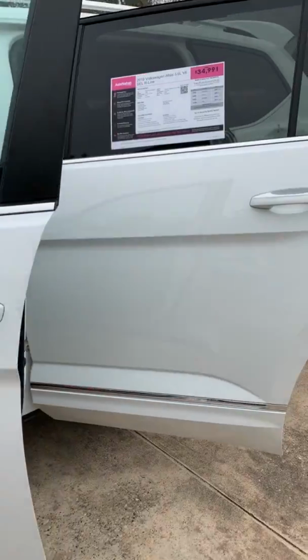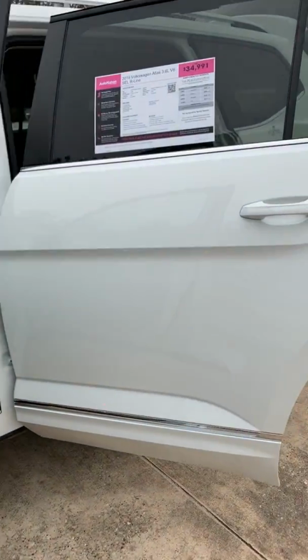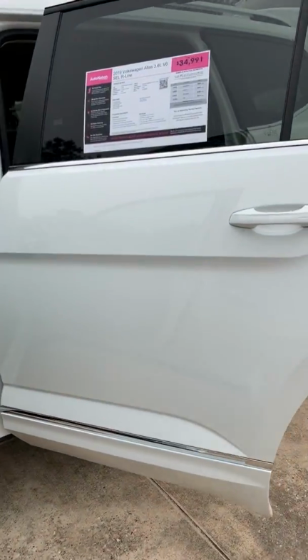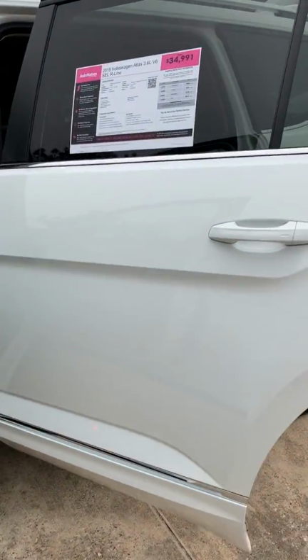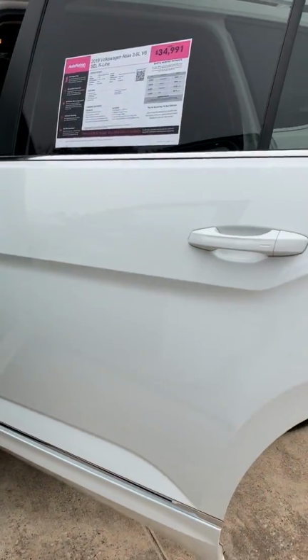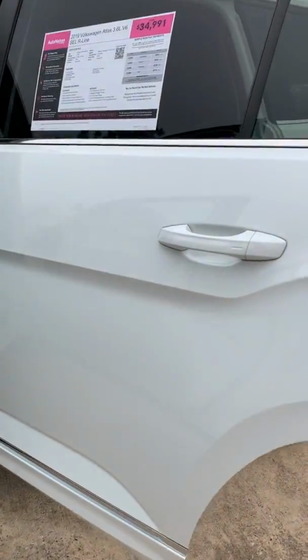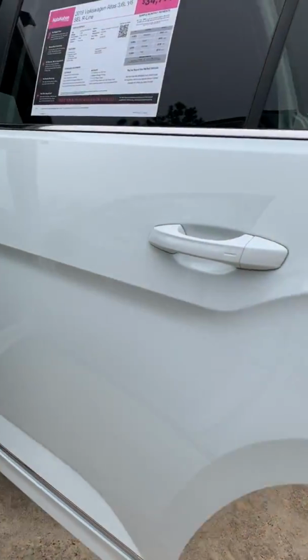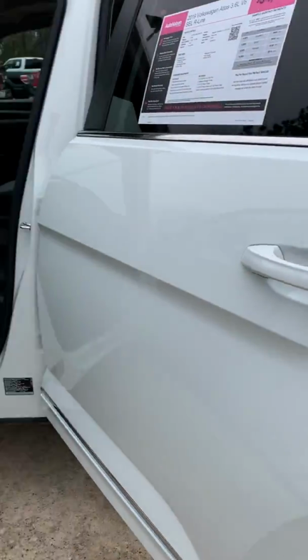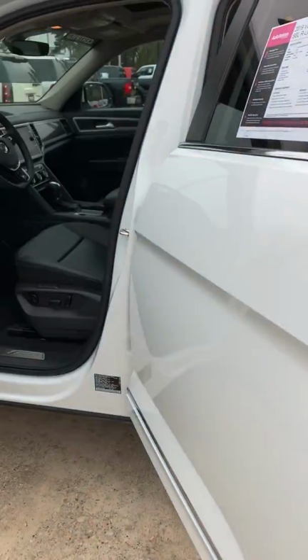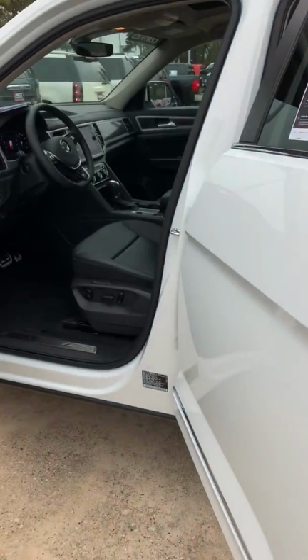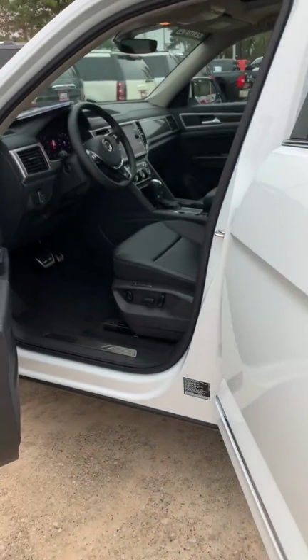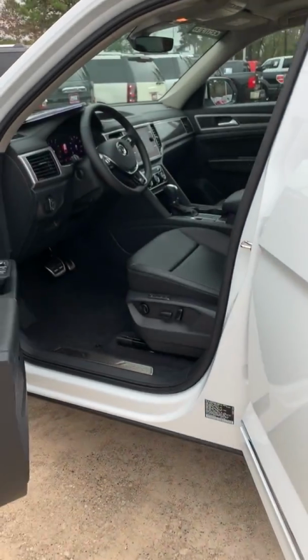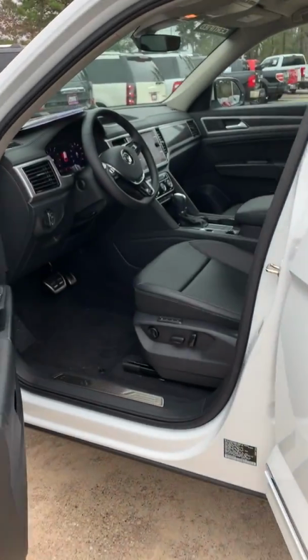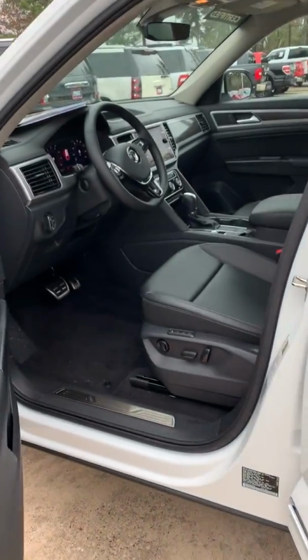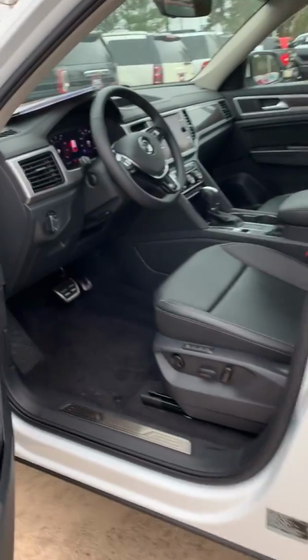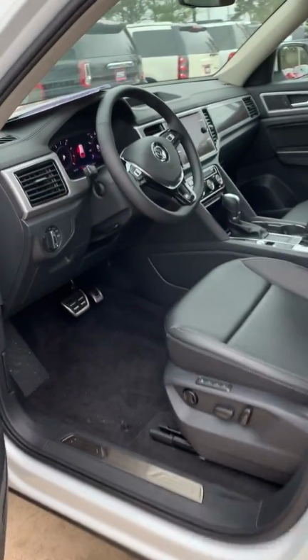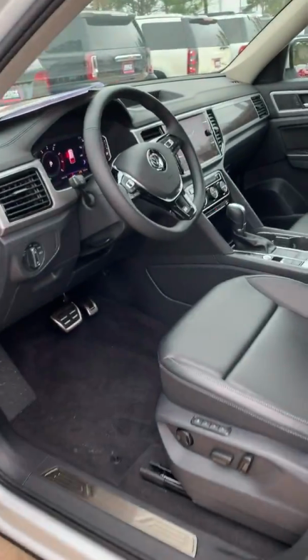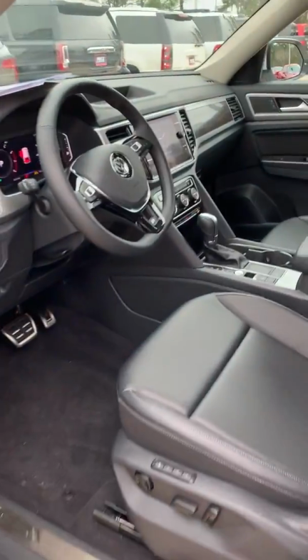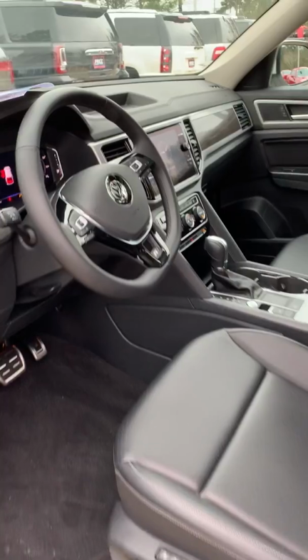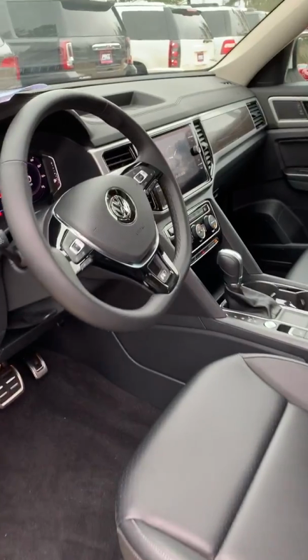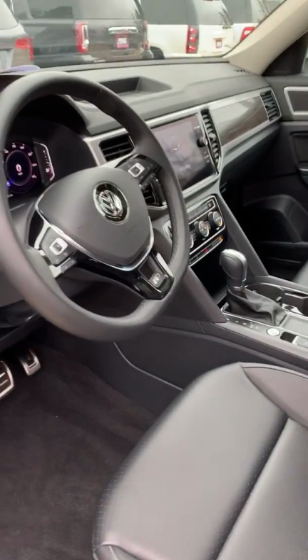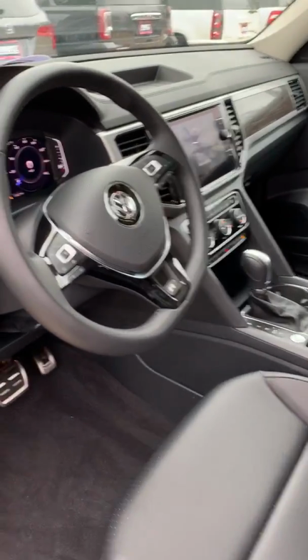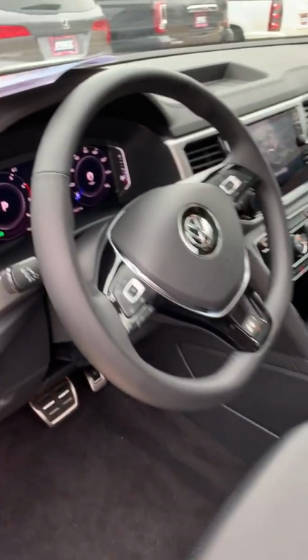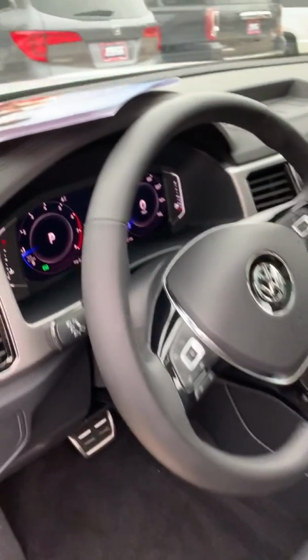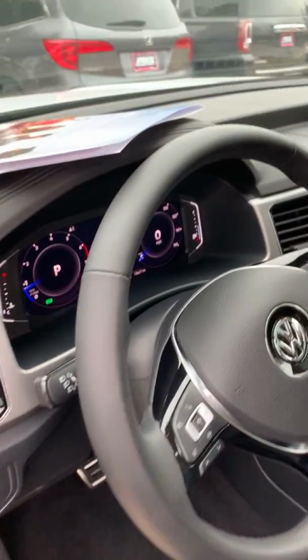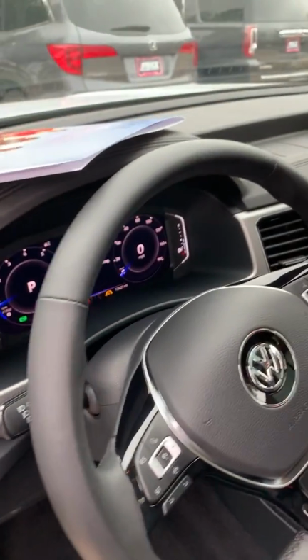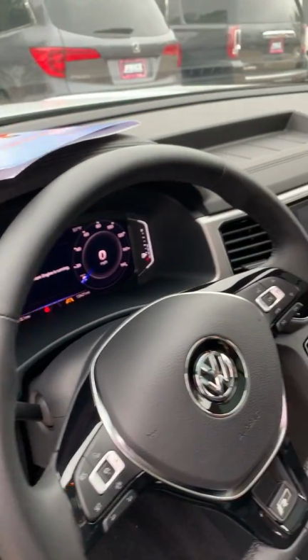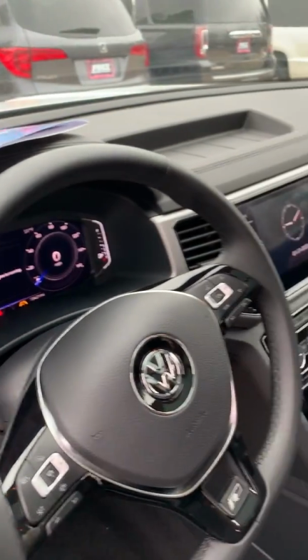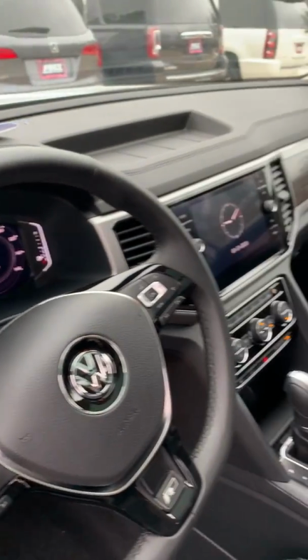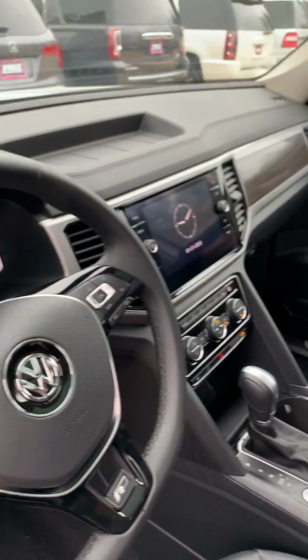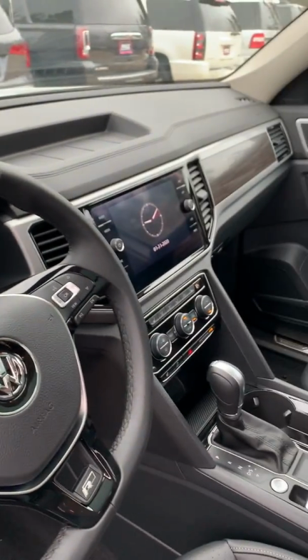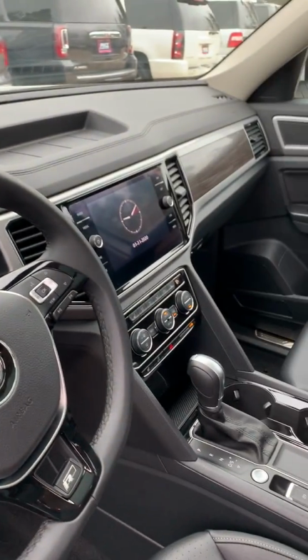It's a full size third row. Very well equipped, very well maintained. Just want to give you a quick look — very good condition.